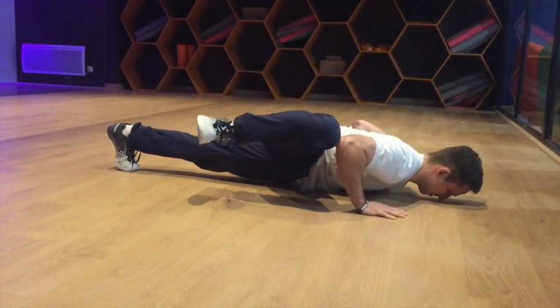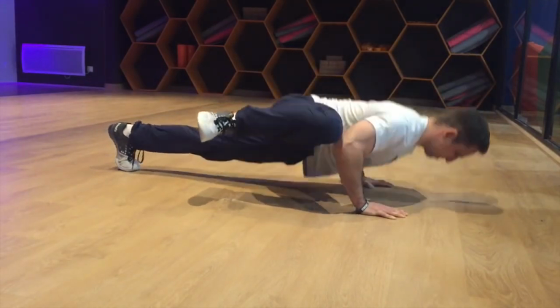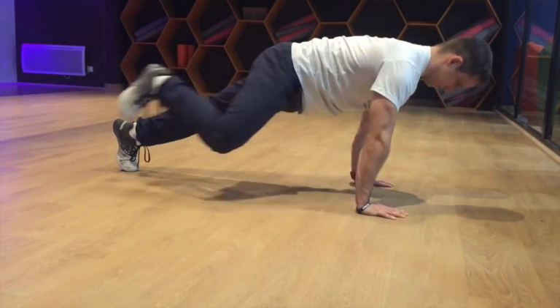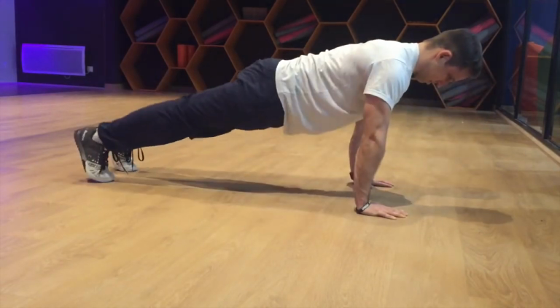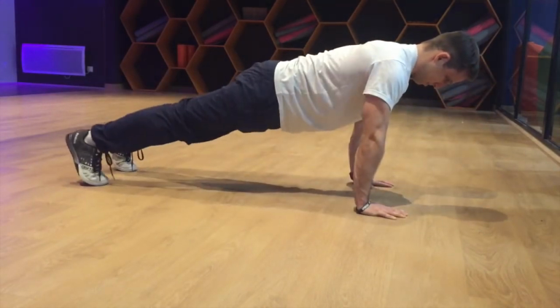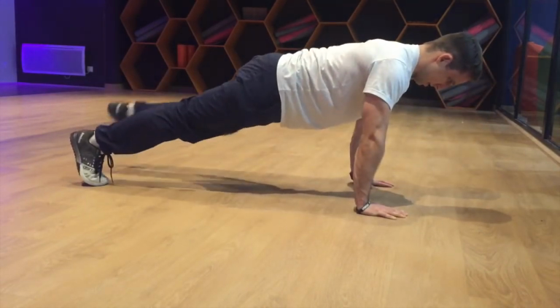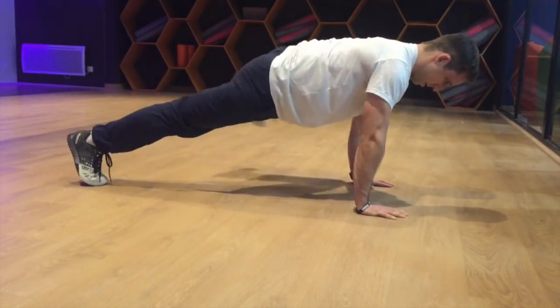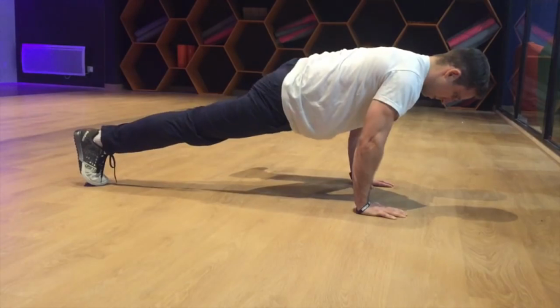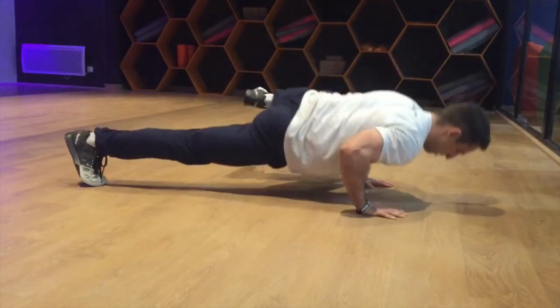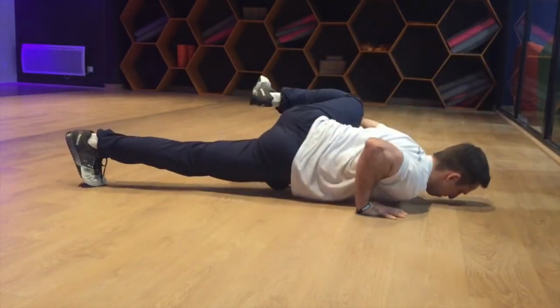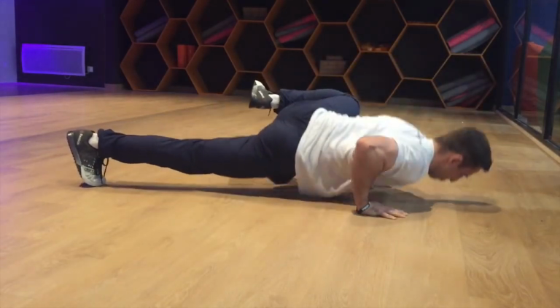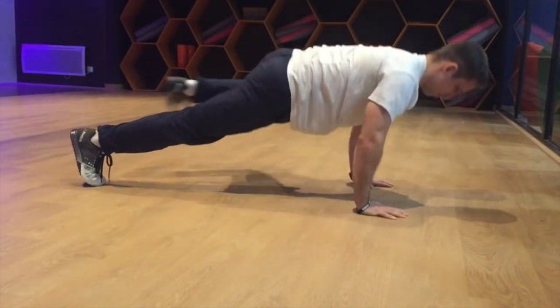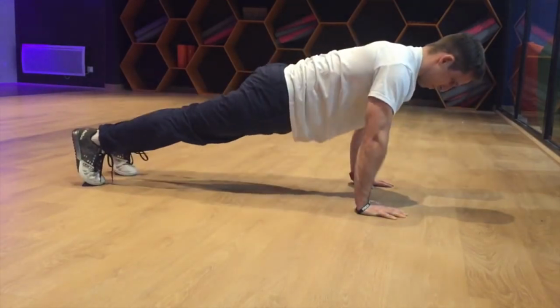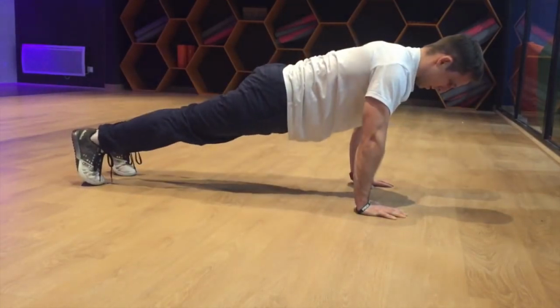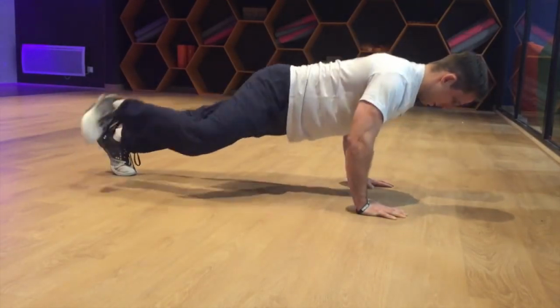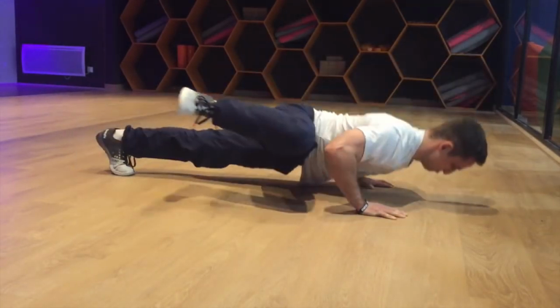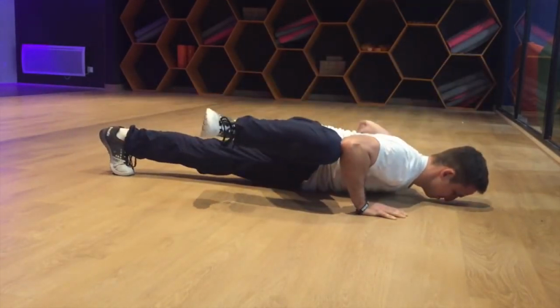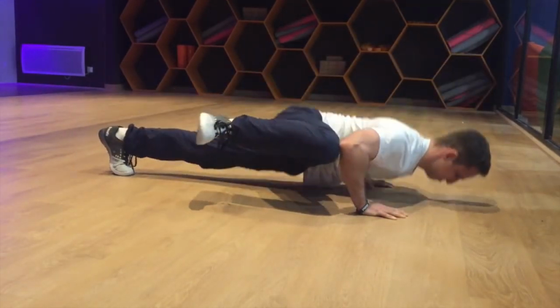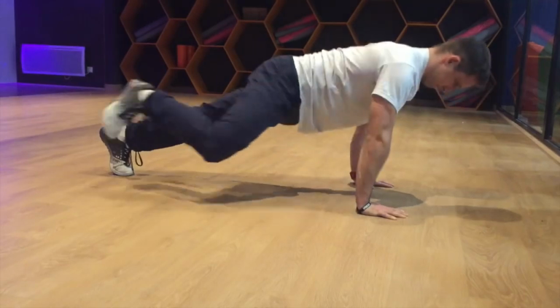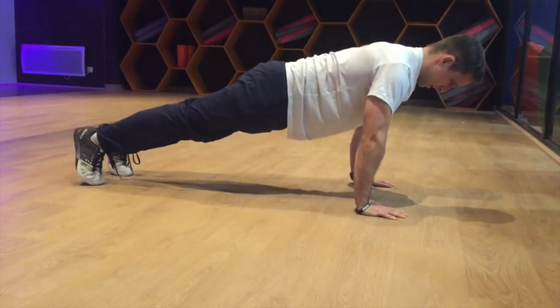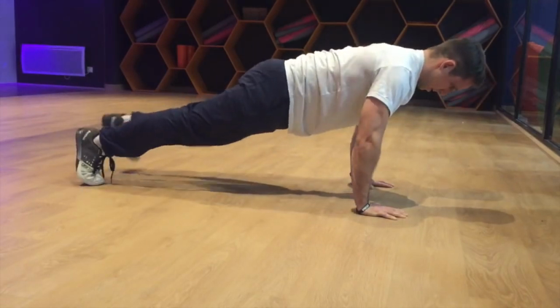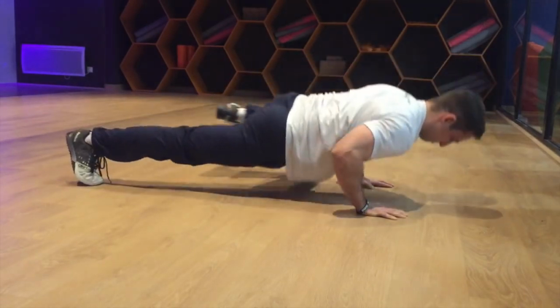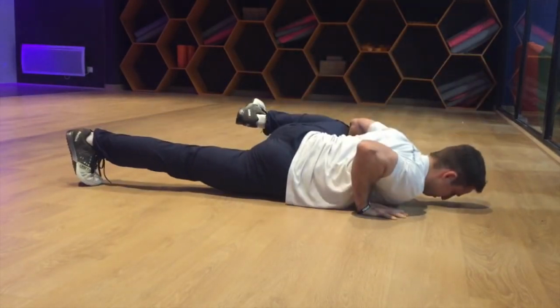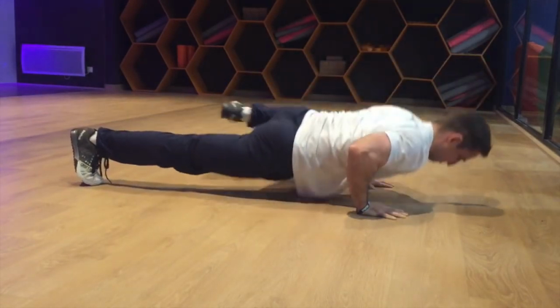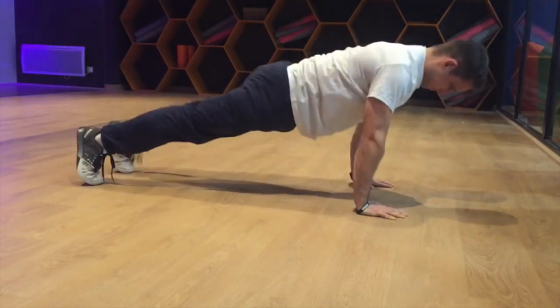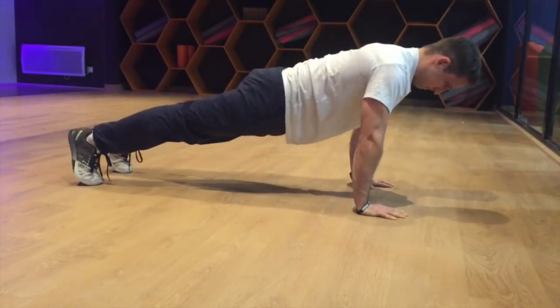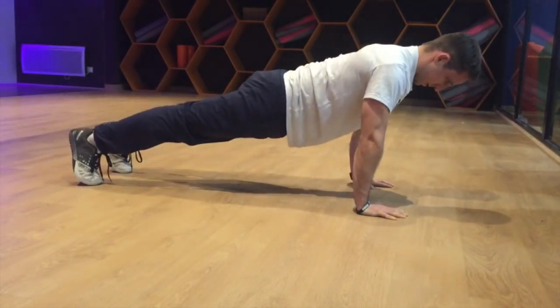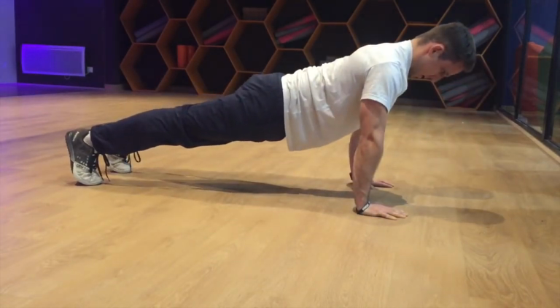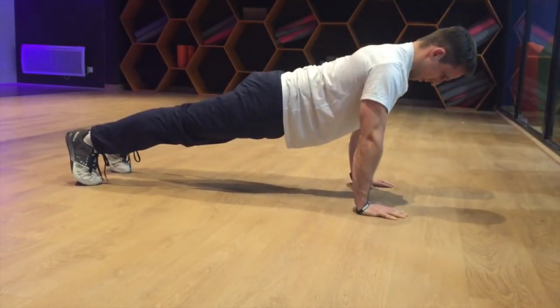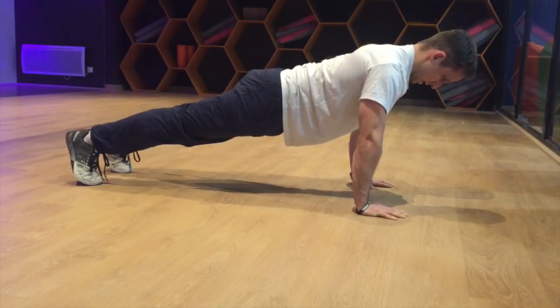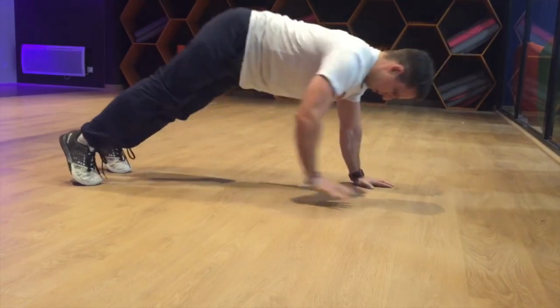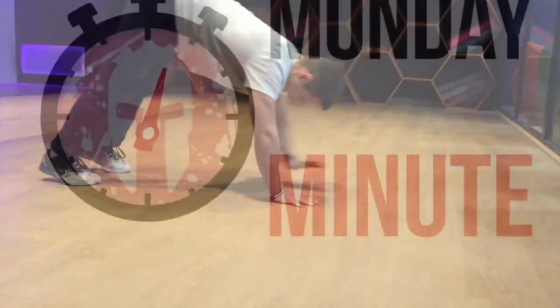Do five to ten on each side, three to four sets, at least twice a week, and dominate your next Spartan race. Stay tuned next week when we do the jumping pull-up, another essential wall climb exercise.